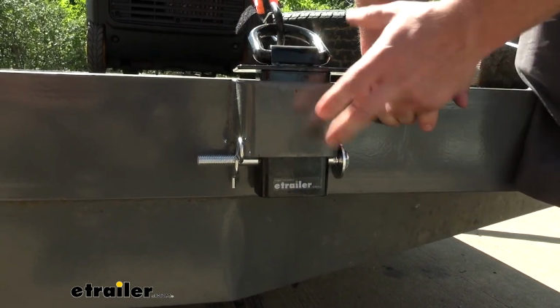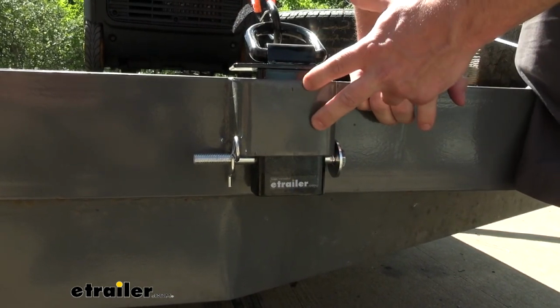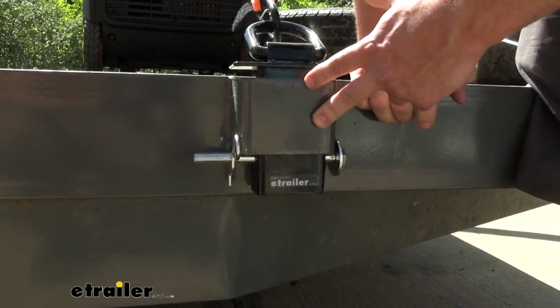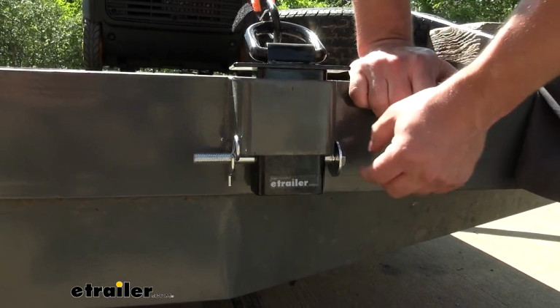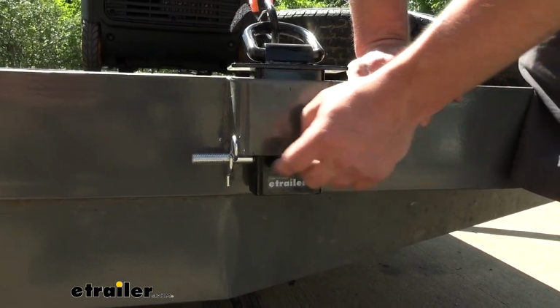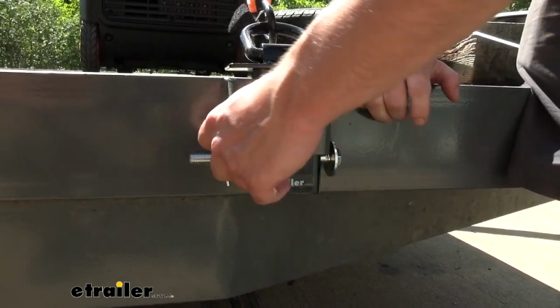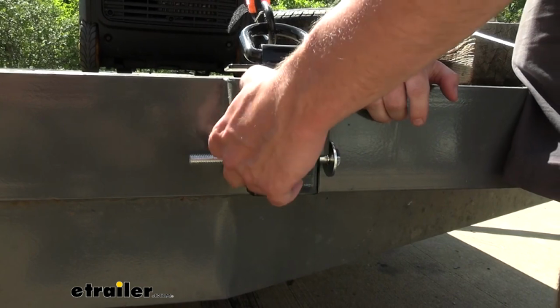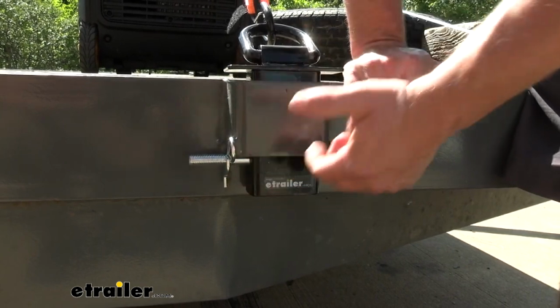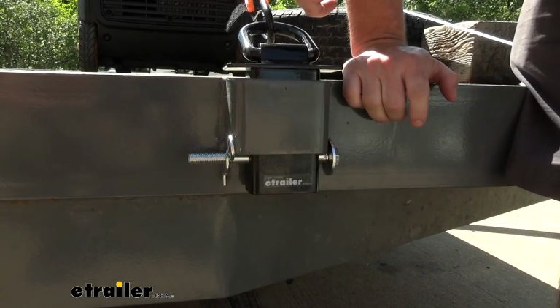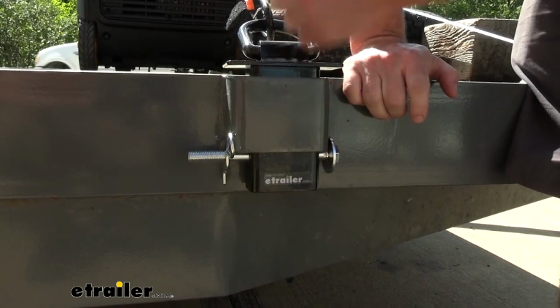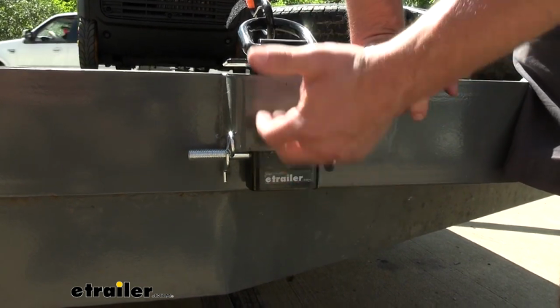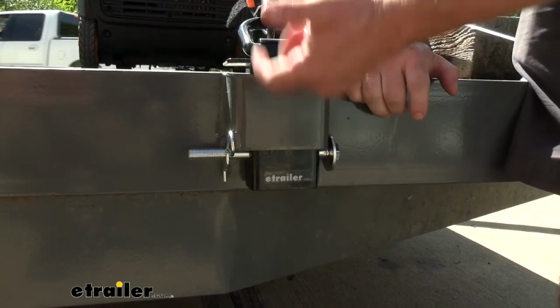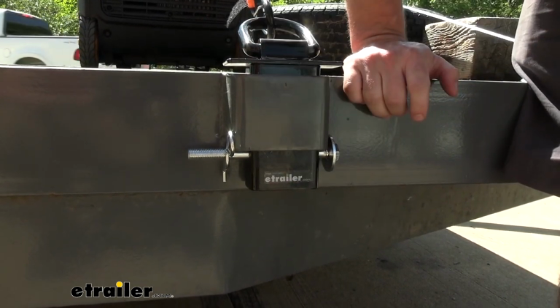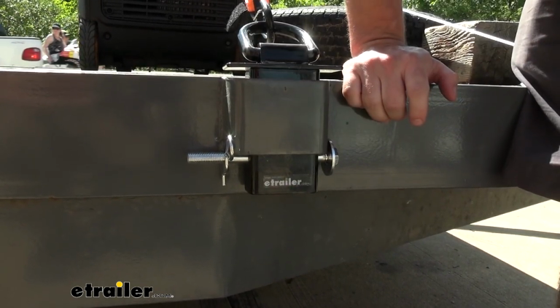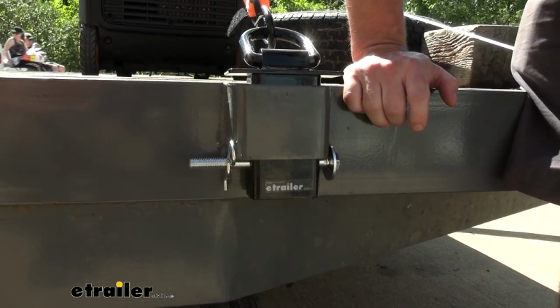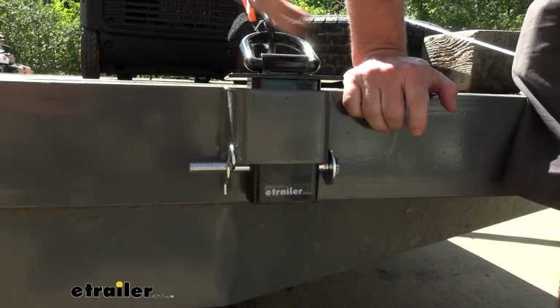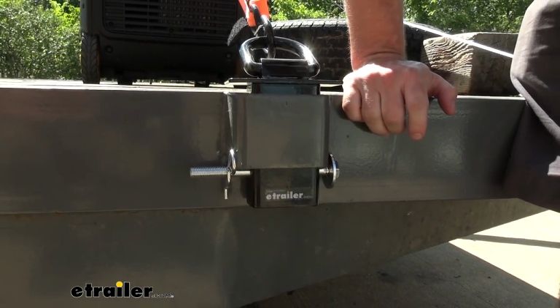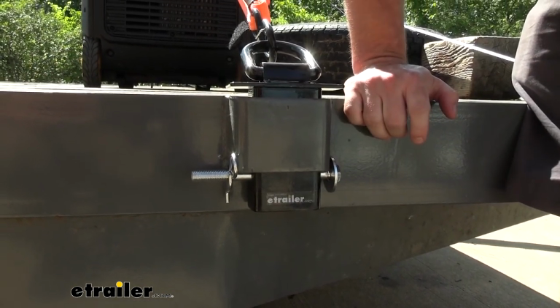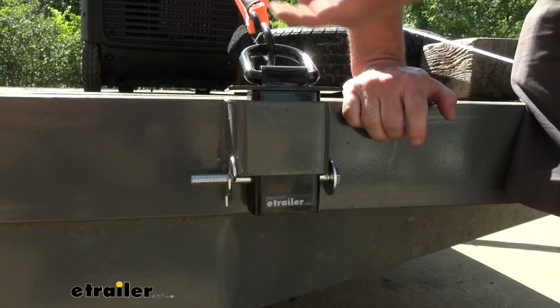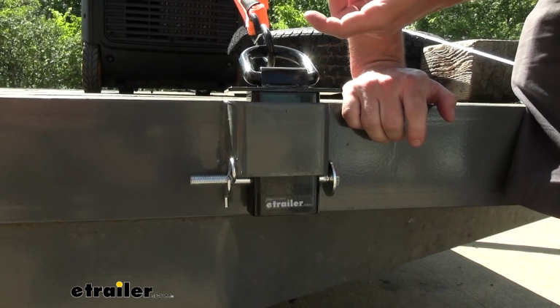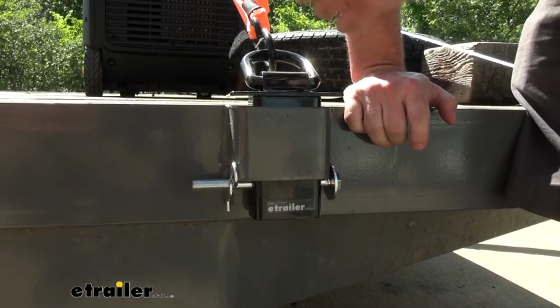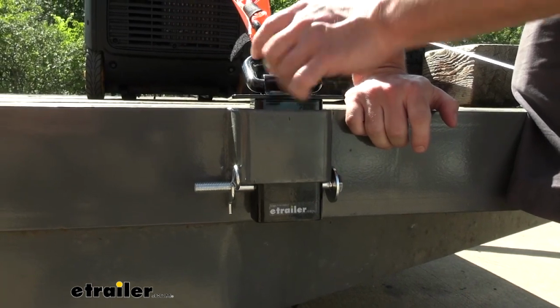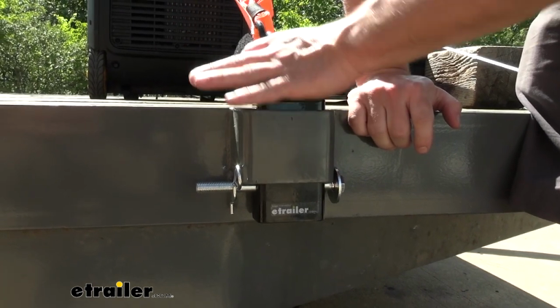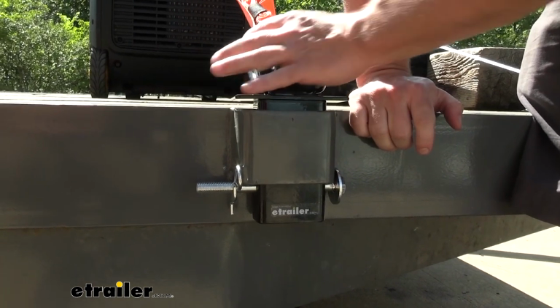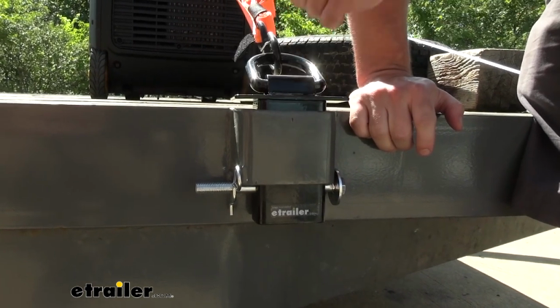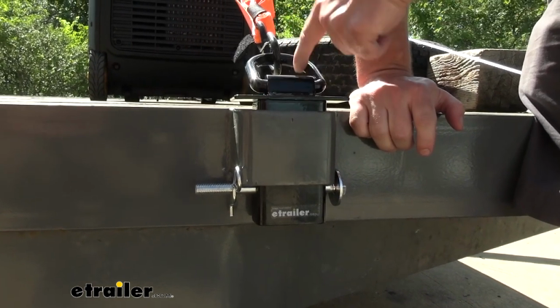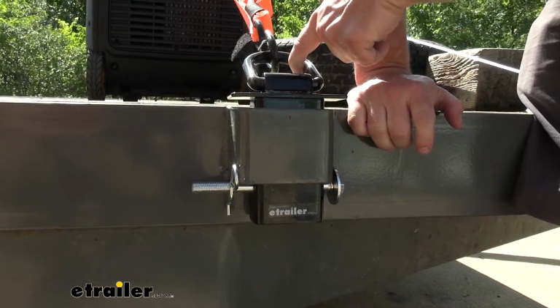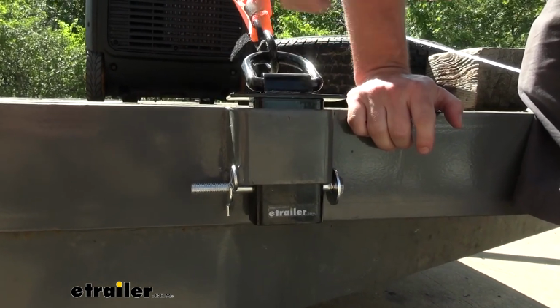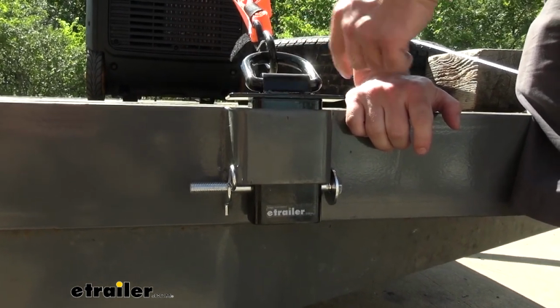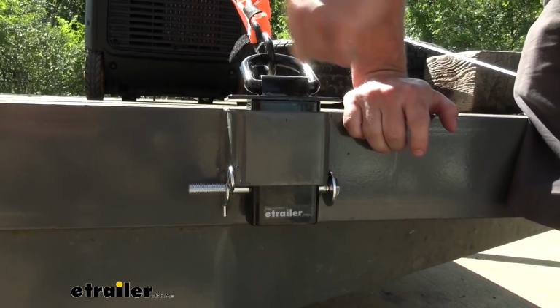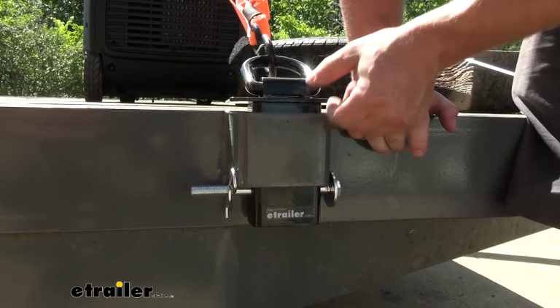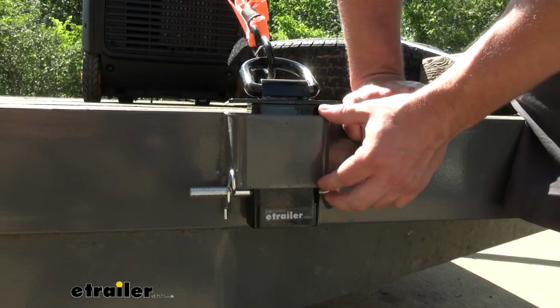The nice thing about this is I can easily just pull this pin once I've loosened this and remove this from the stake pocket and move it on down the trailer if I need to. So it's nice to have these rings to clip into wherever you might need them along the trailer.